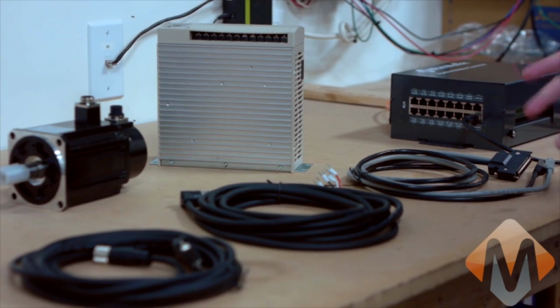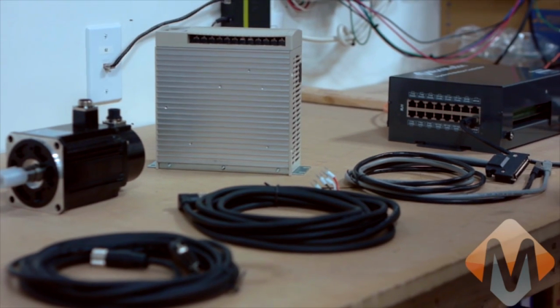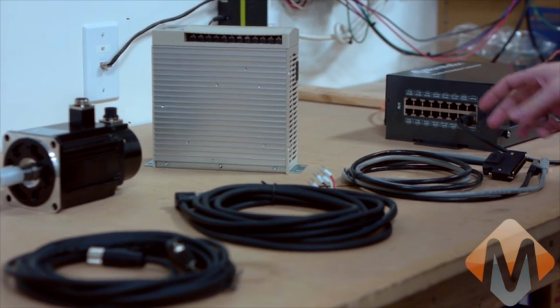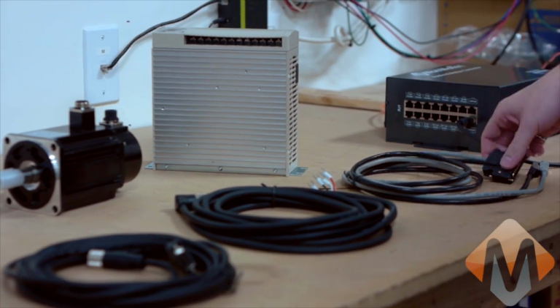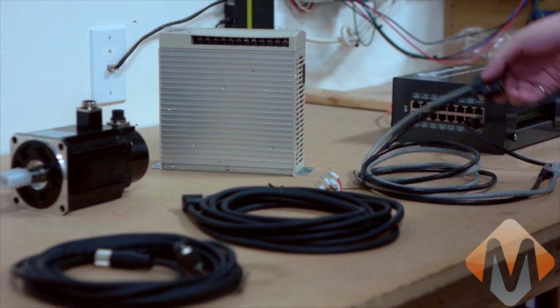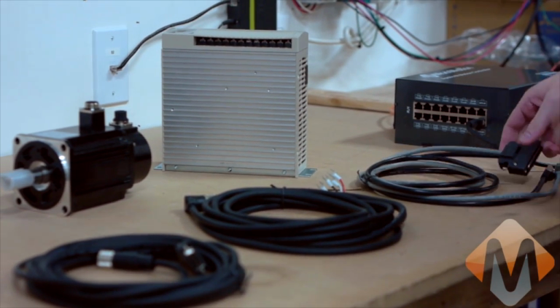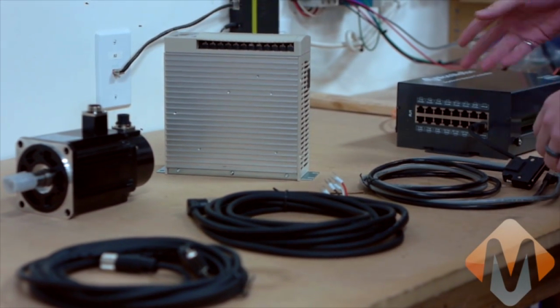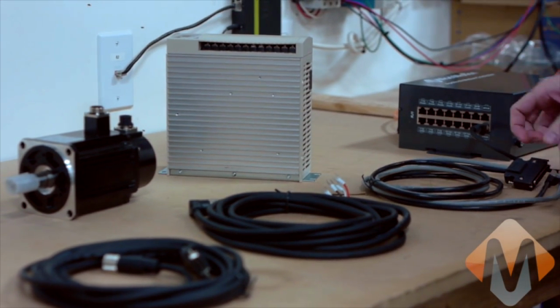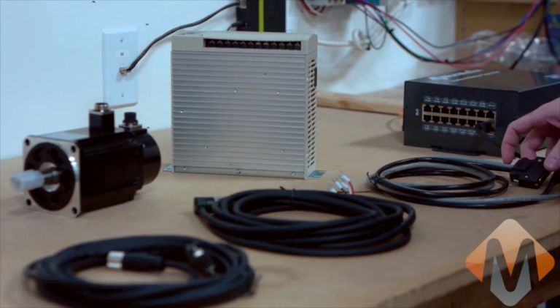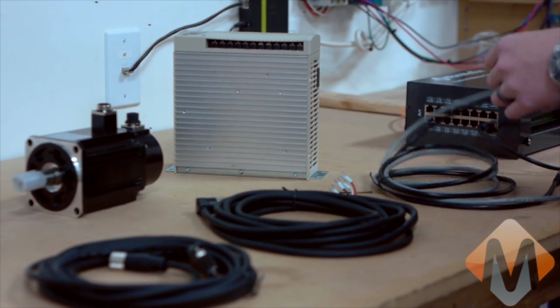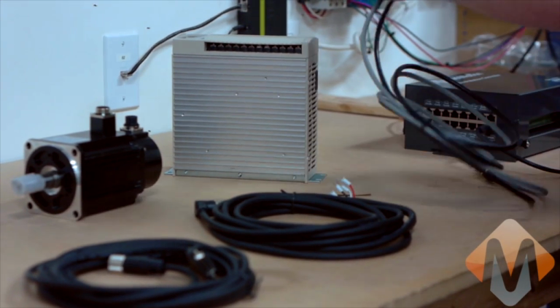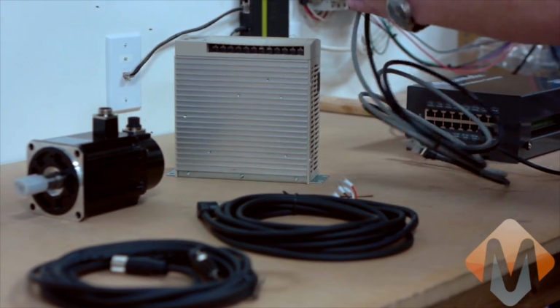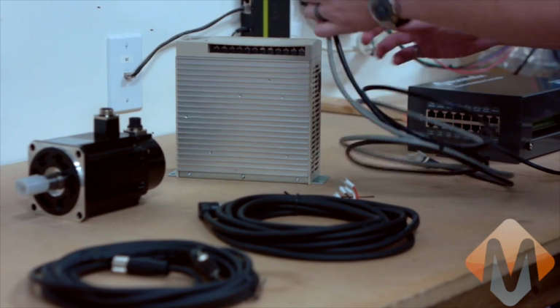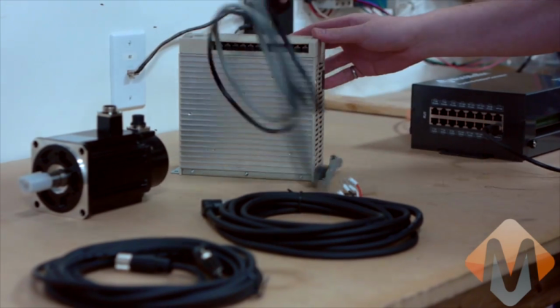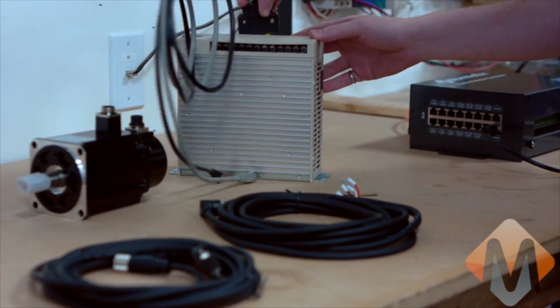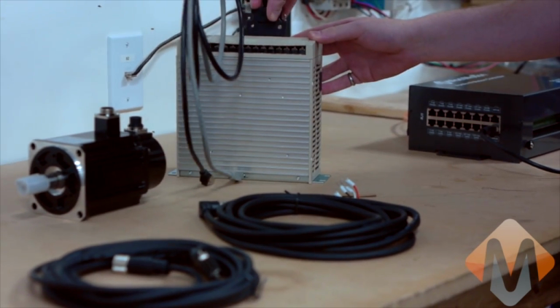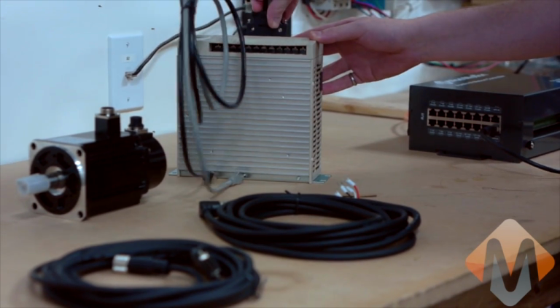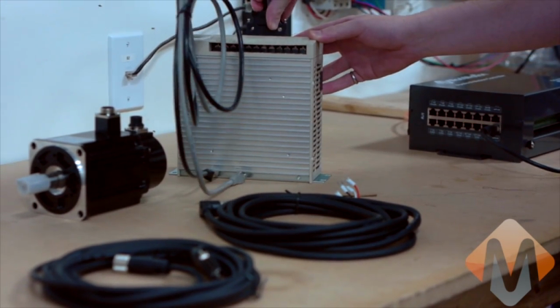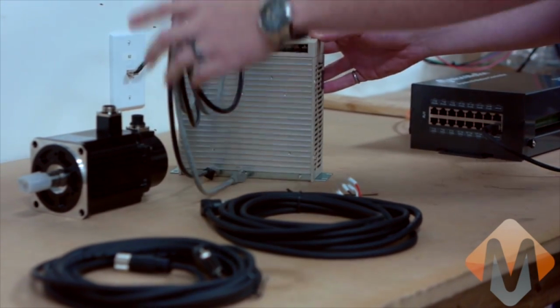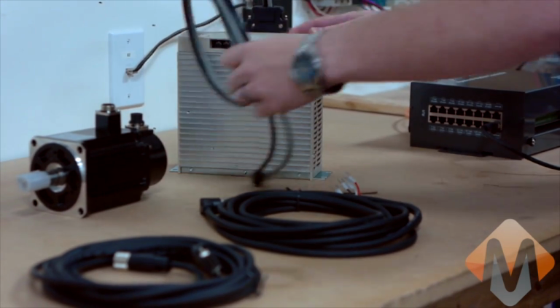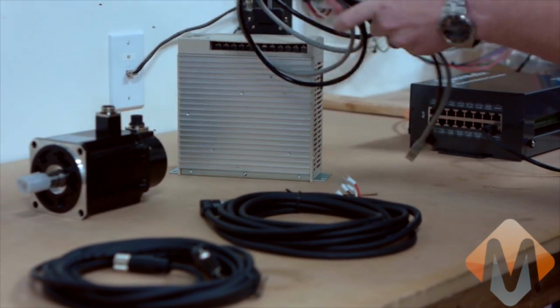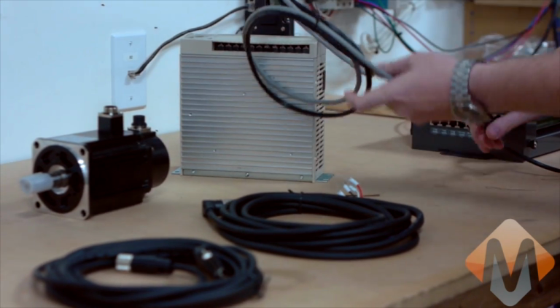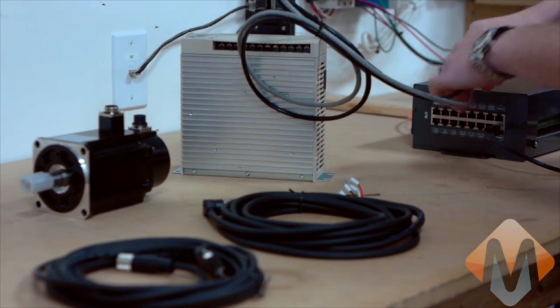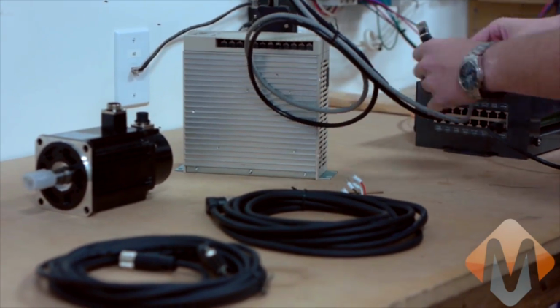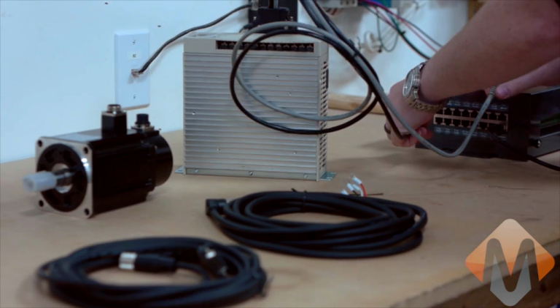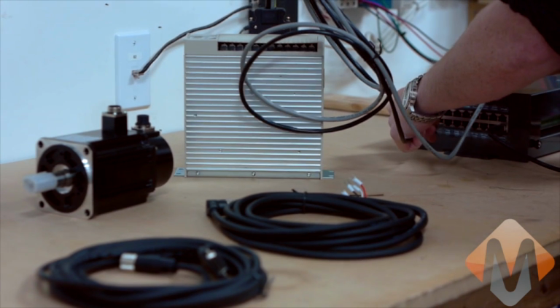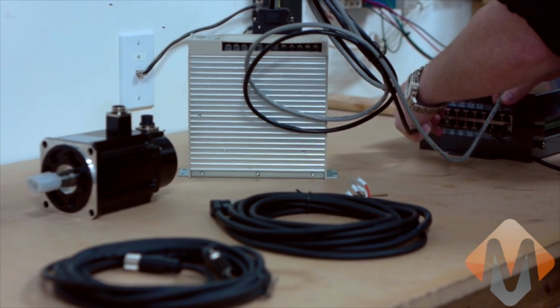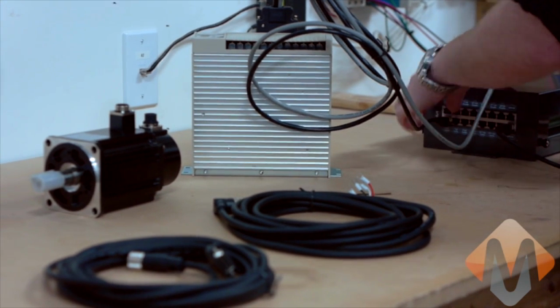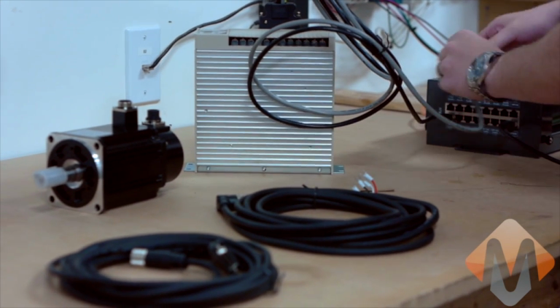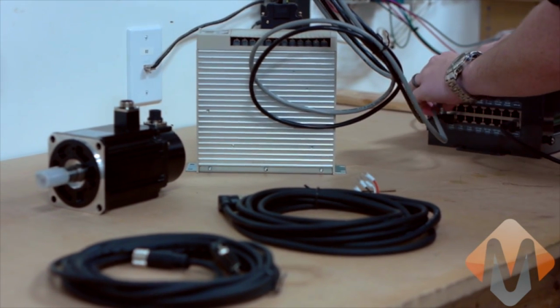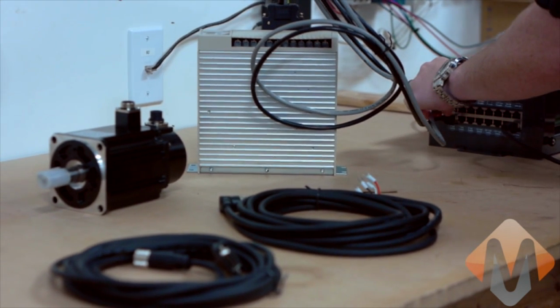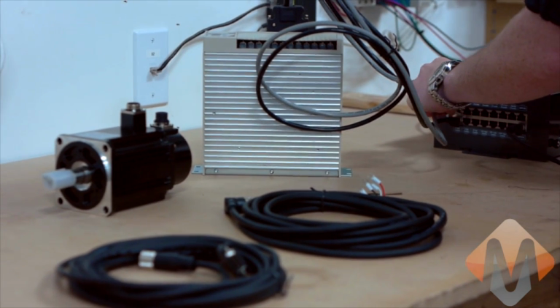First thing I'm going to do is connect the control cable between the Apollo 3 and the drive. This is the CN1 connector and goes in the big plug there, and we've got our control cable and our encoder feedback.